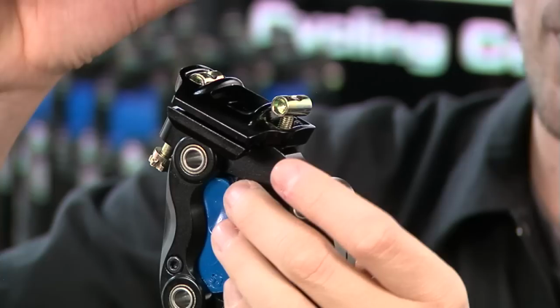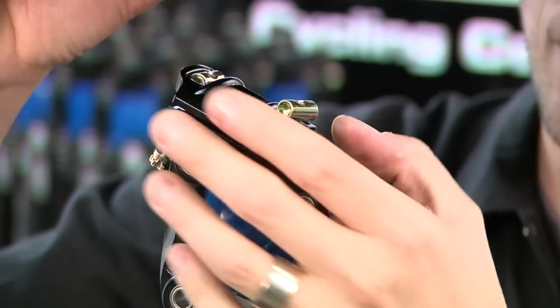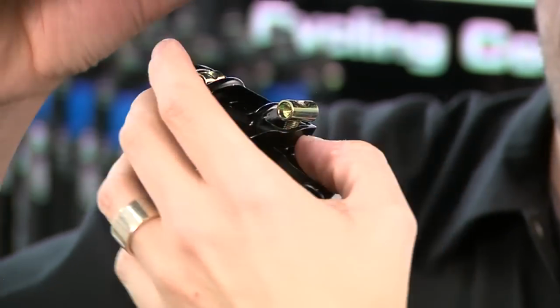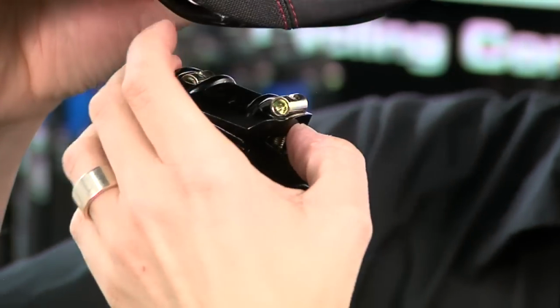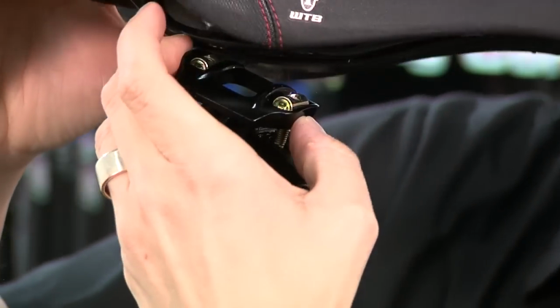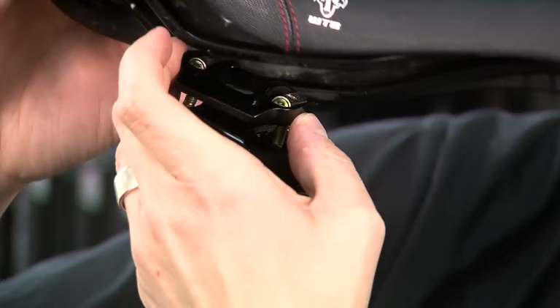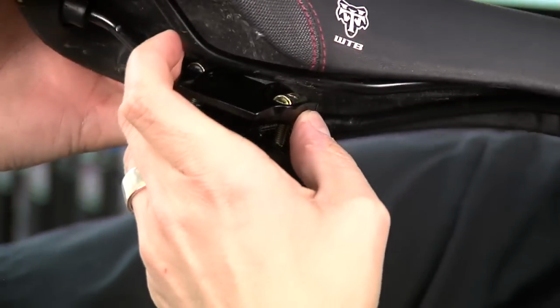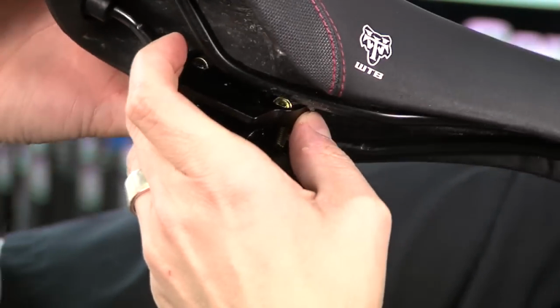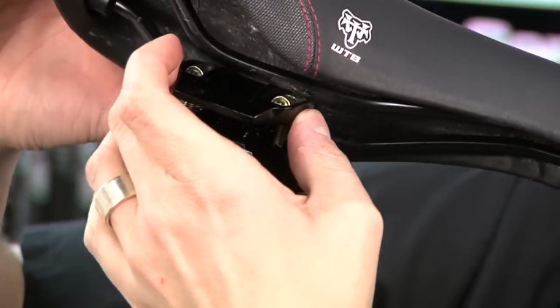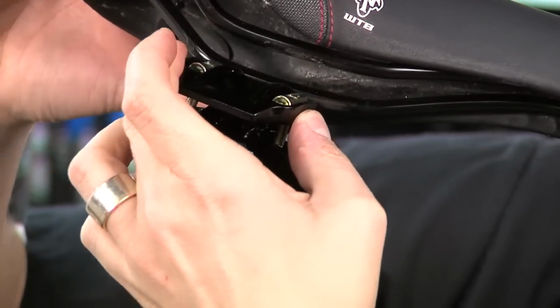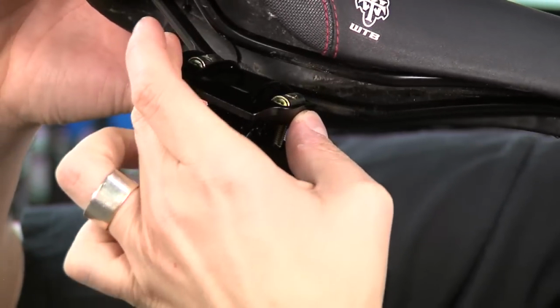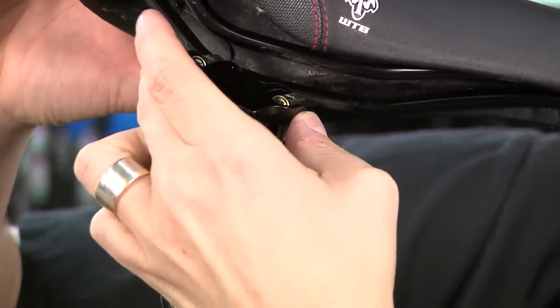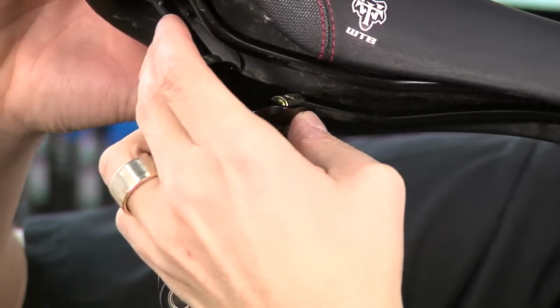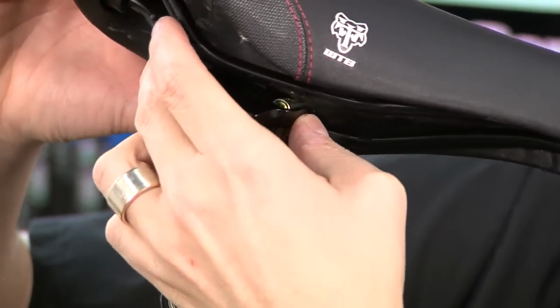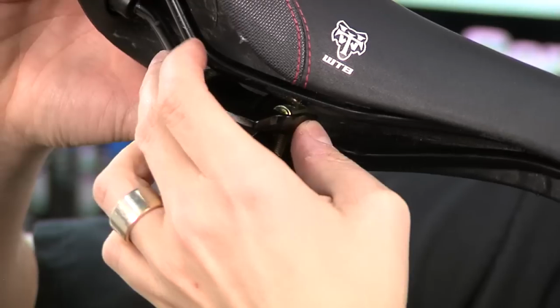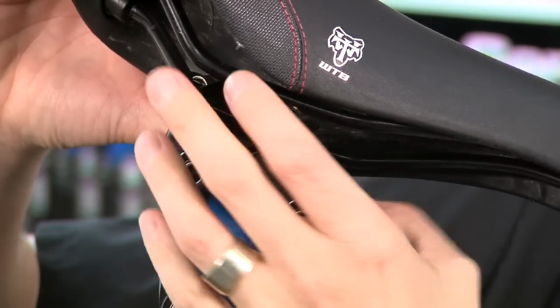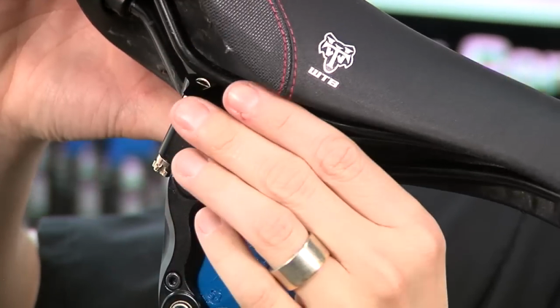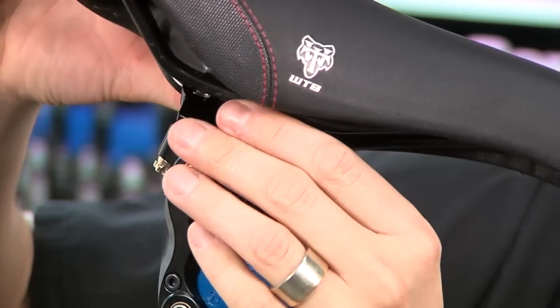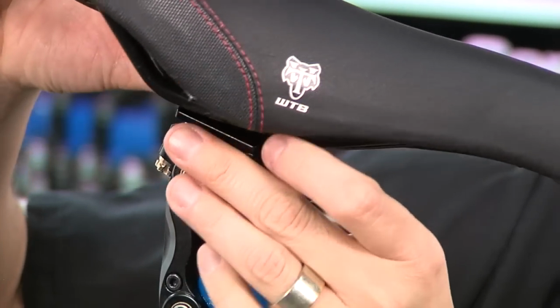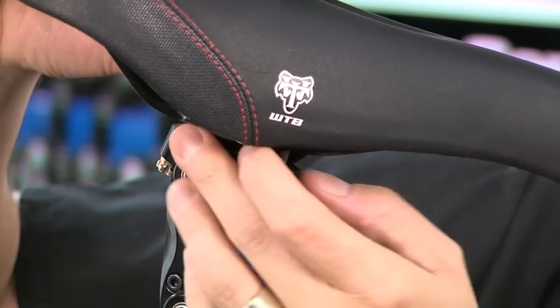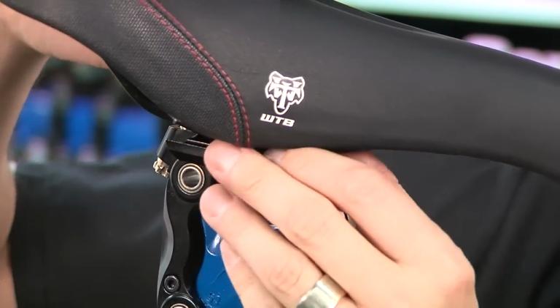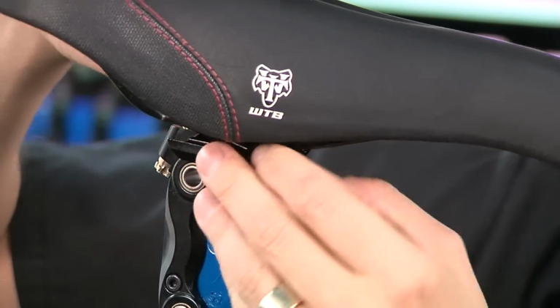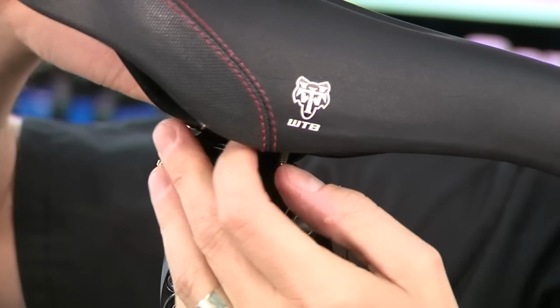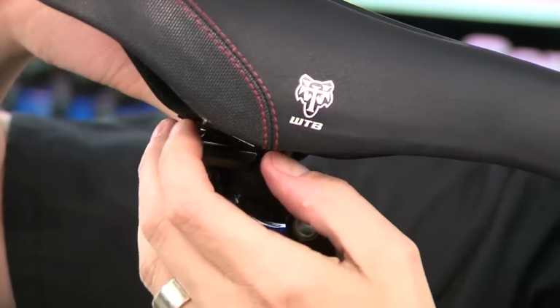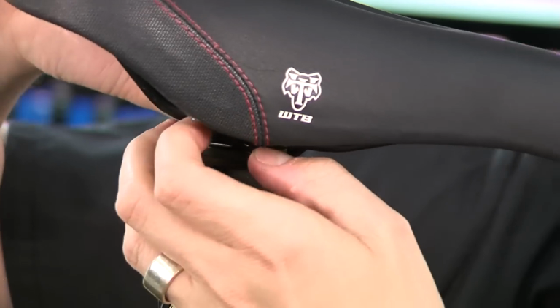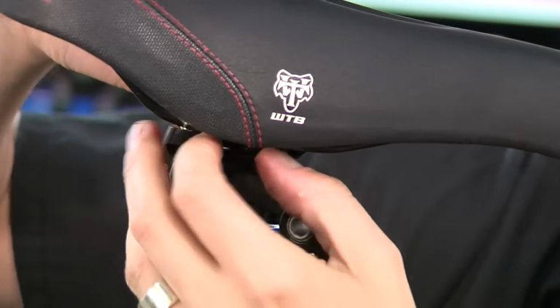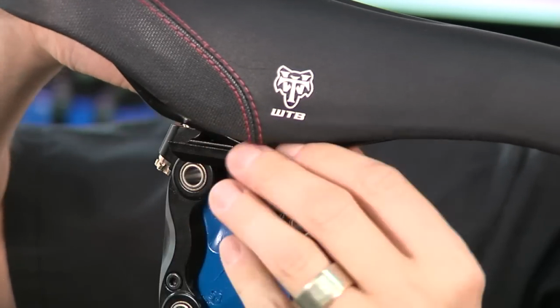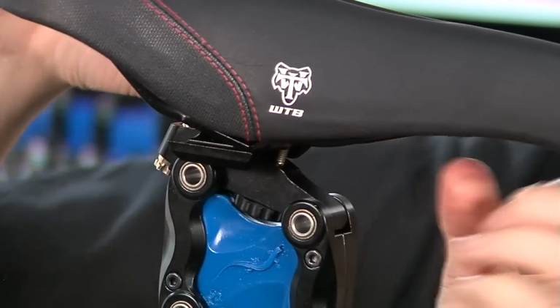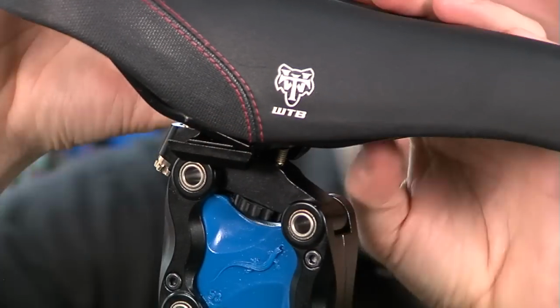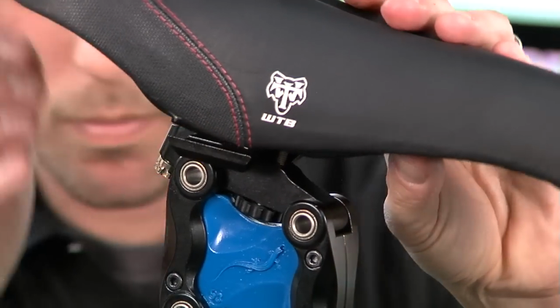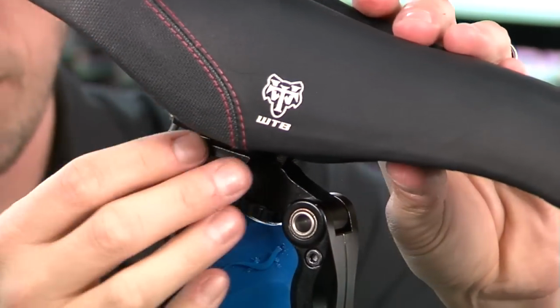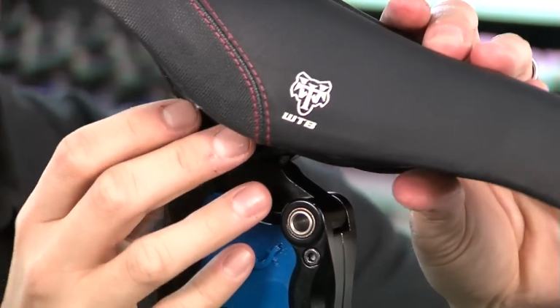Place one rail of the saddle in position between the upper and lower clamps. Then rotate the saddle so the other rail slips over the far edge of the upper clamp and into position in the rail grooves of the lower clamp.